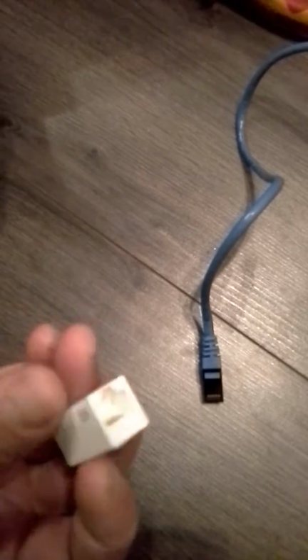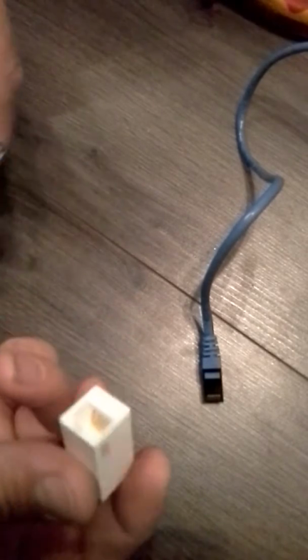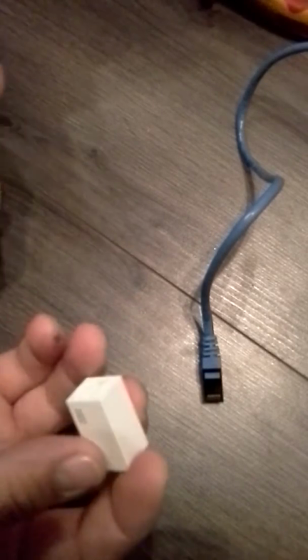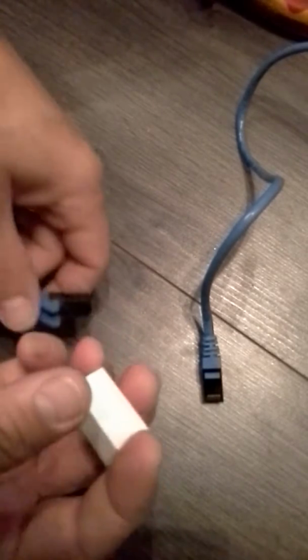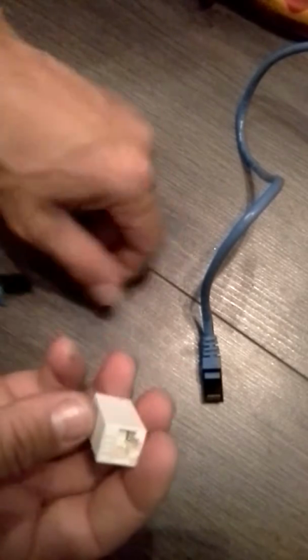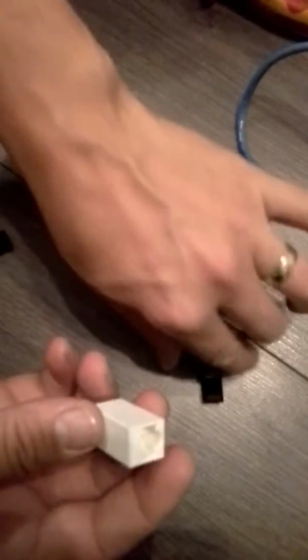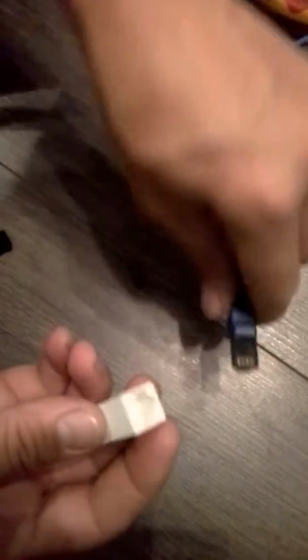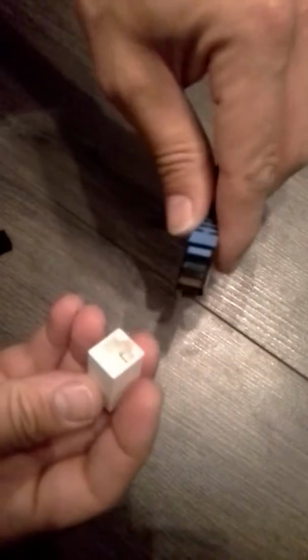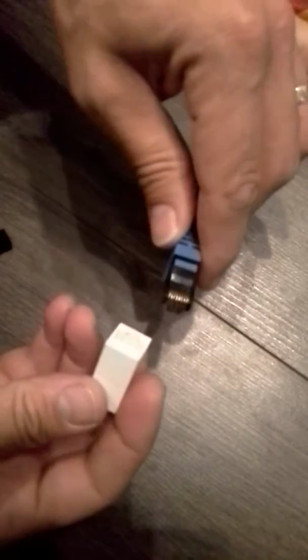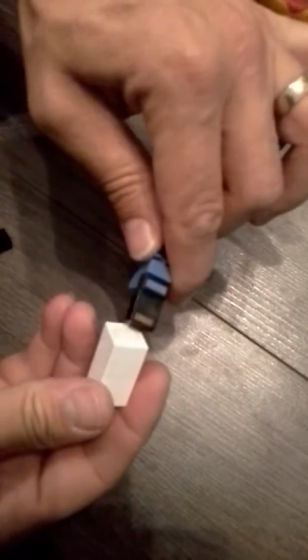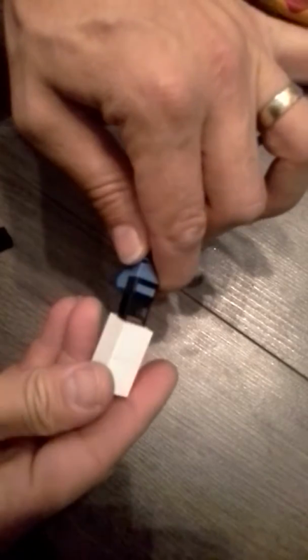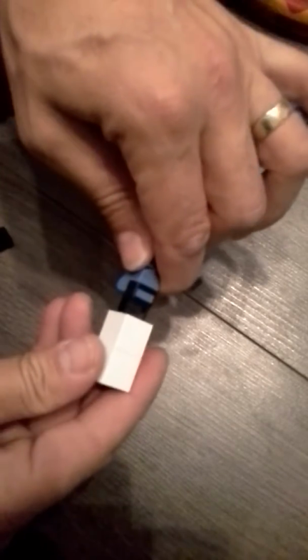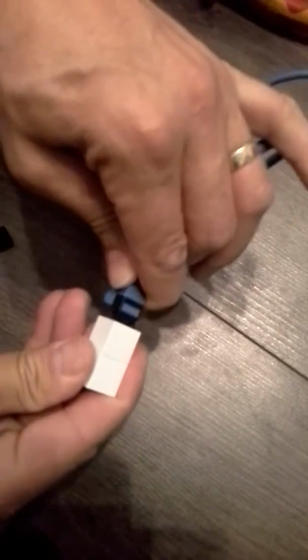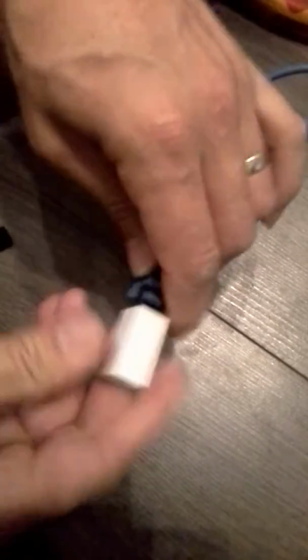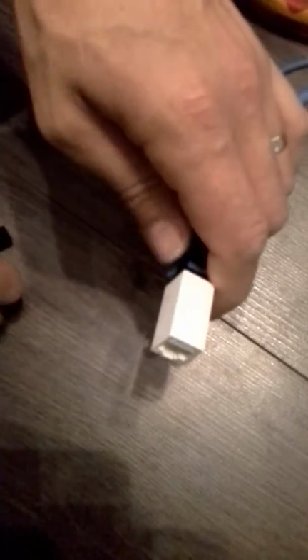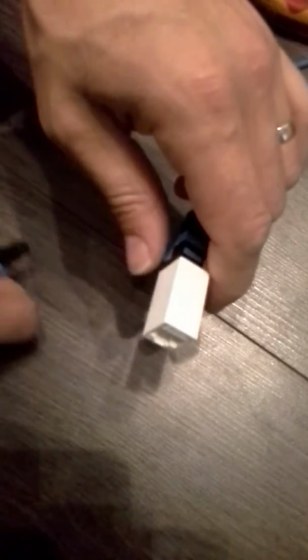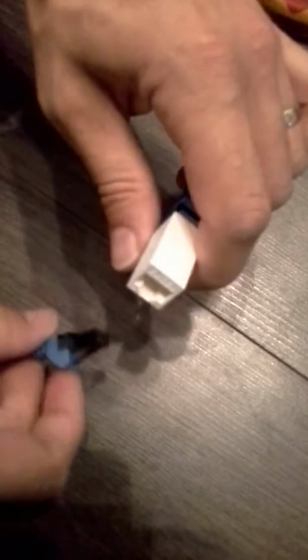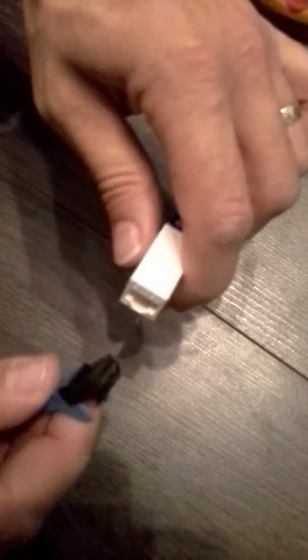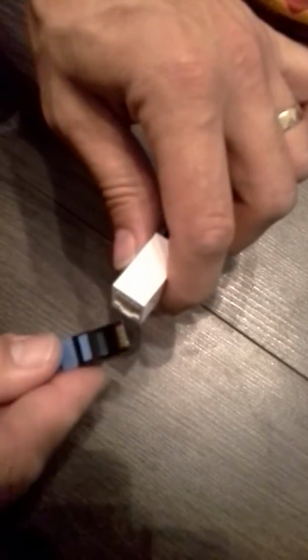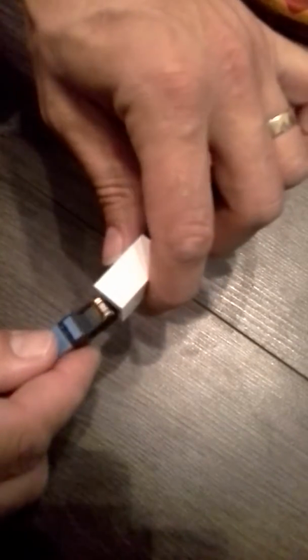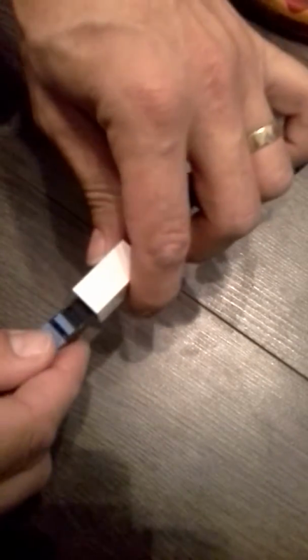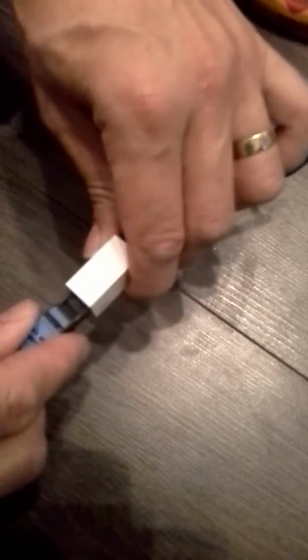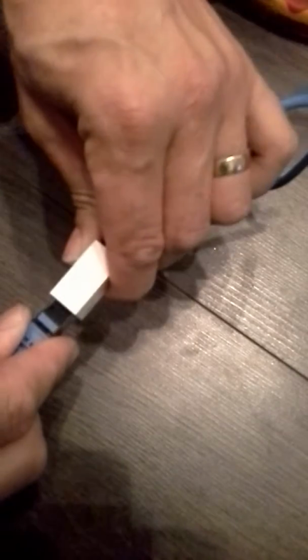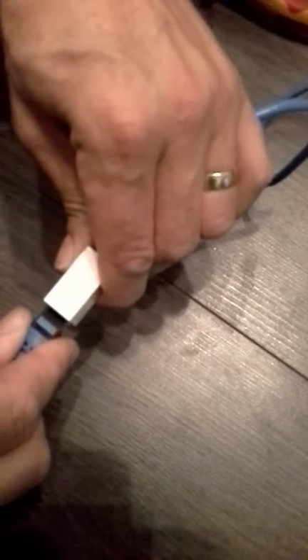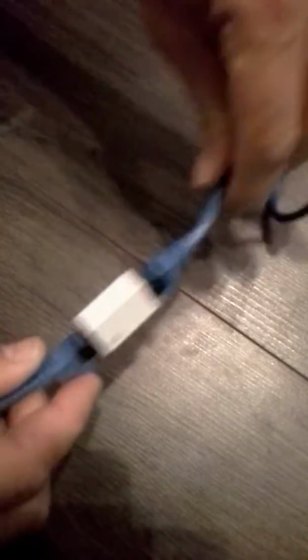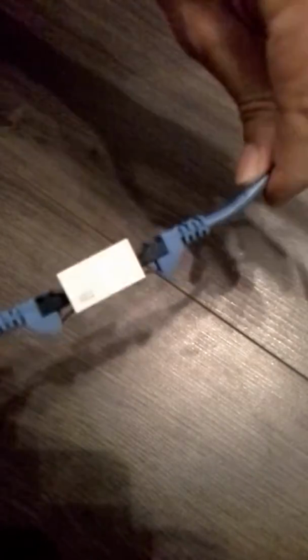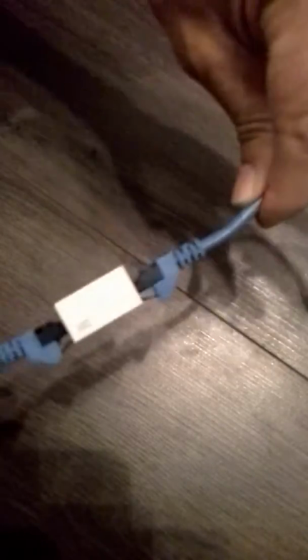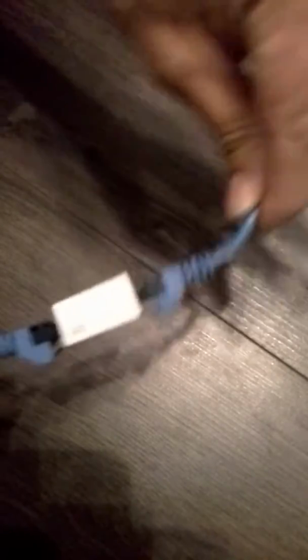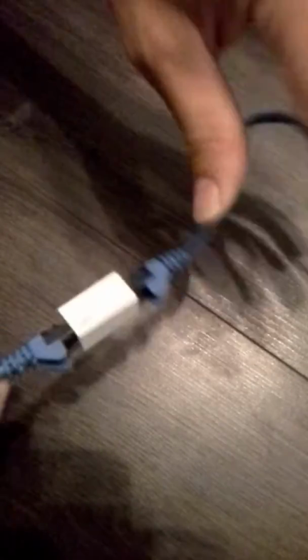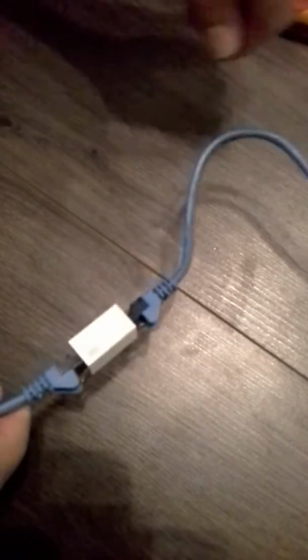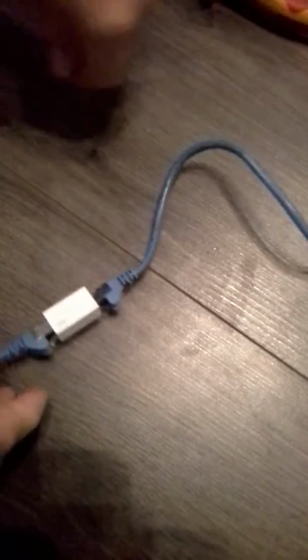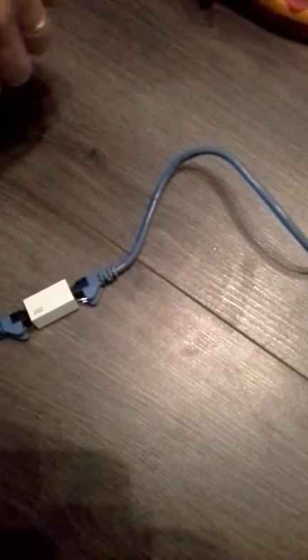What that allows you to do is you plug the two cables together without having to cut them or join them. And connect them properly together like that.